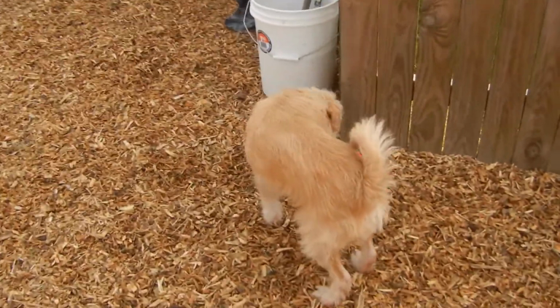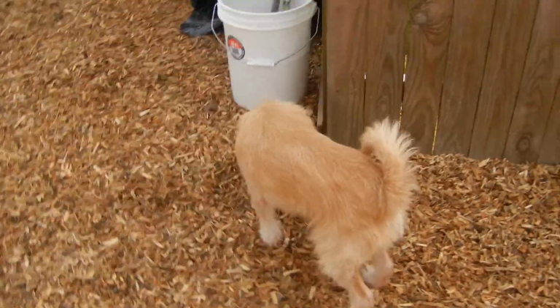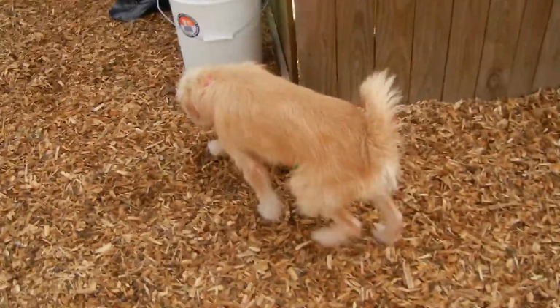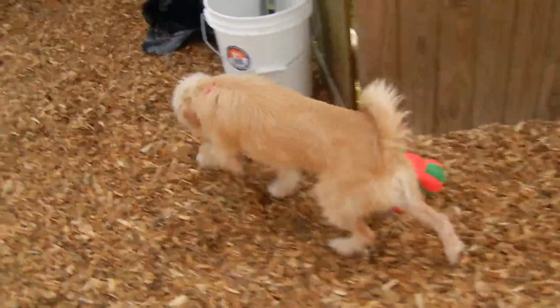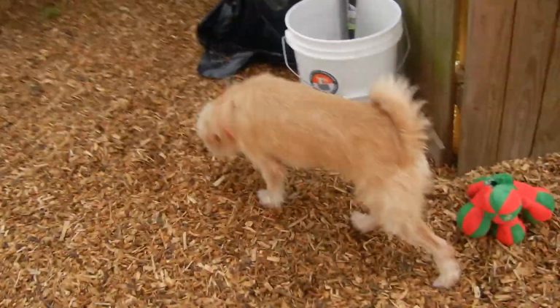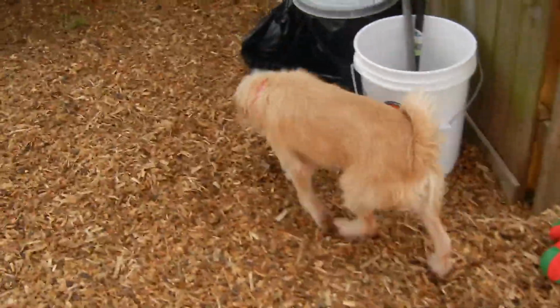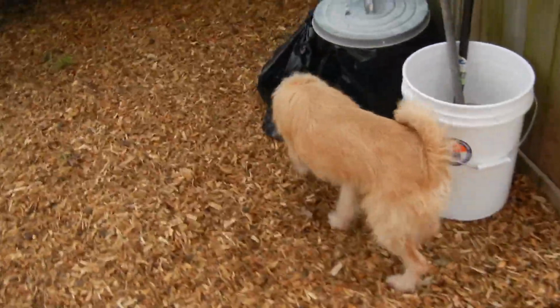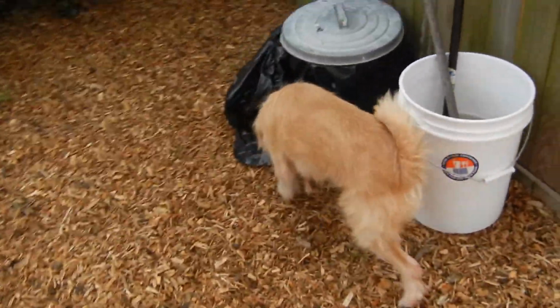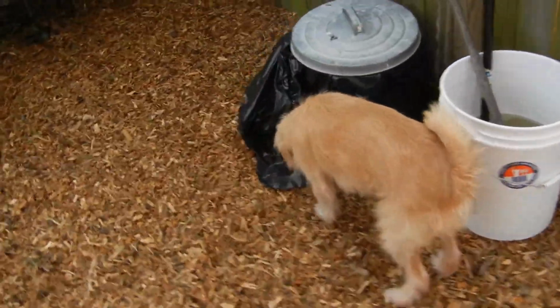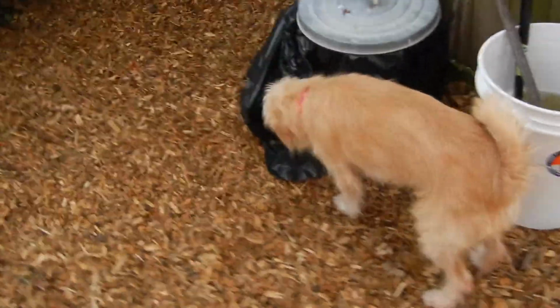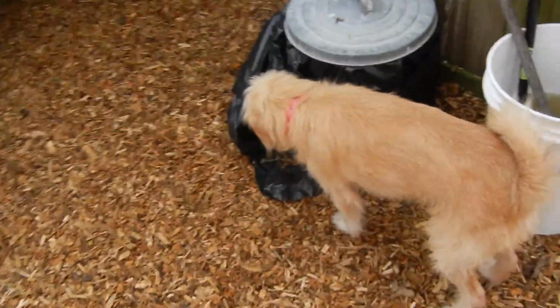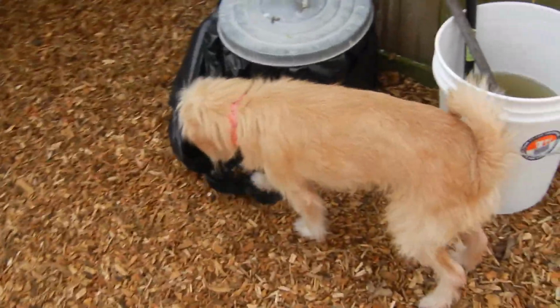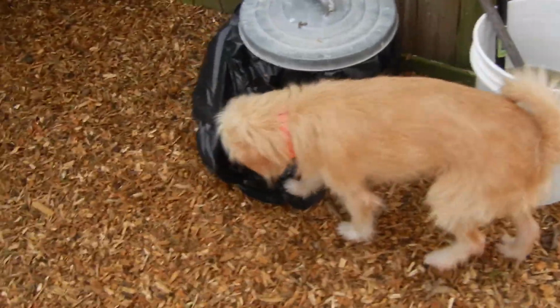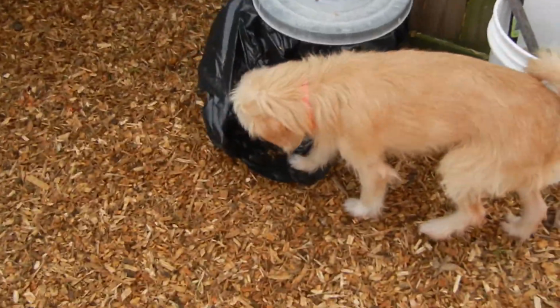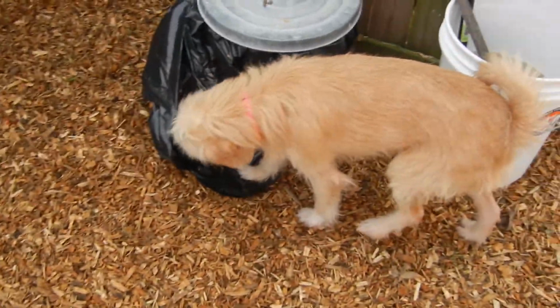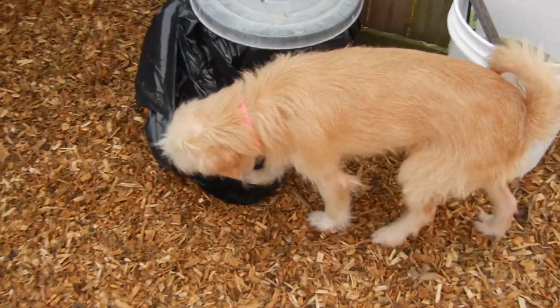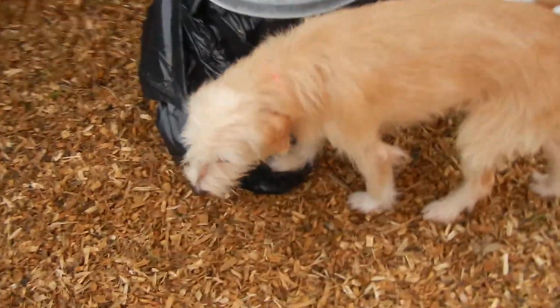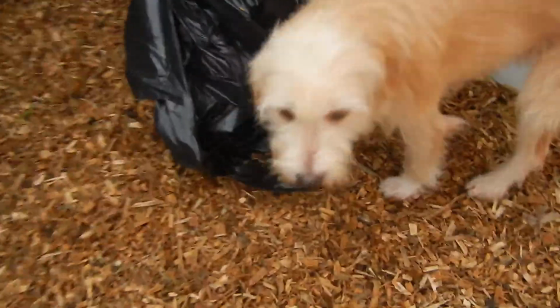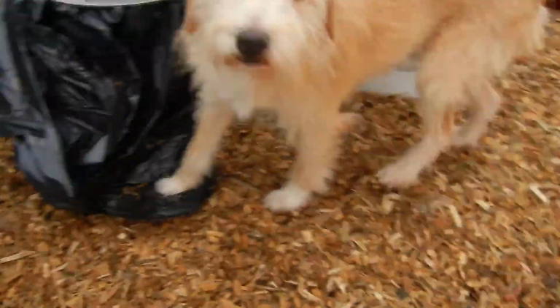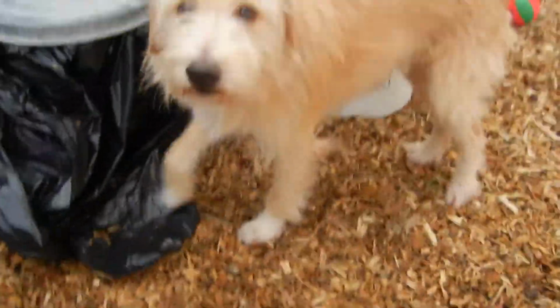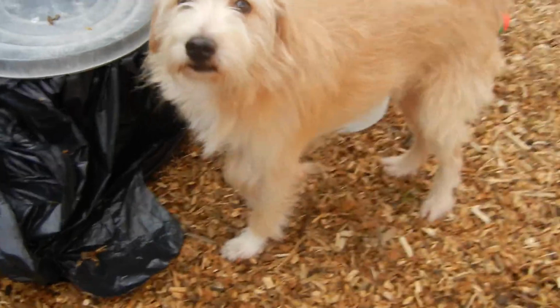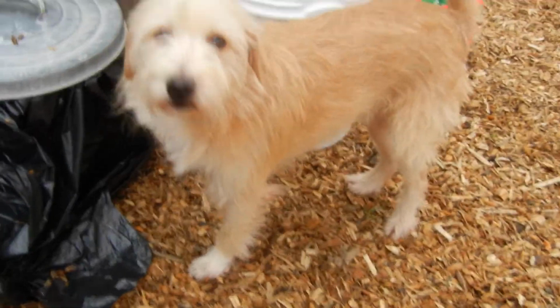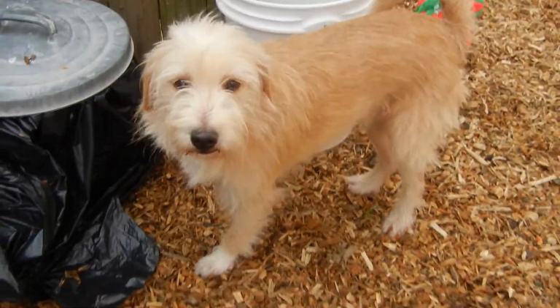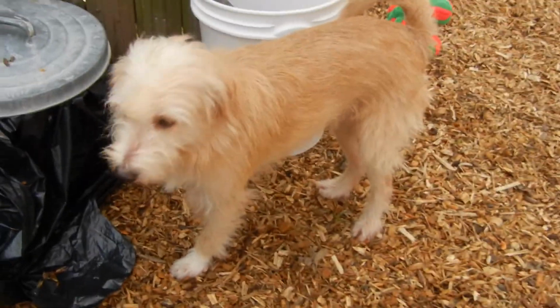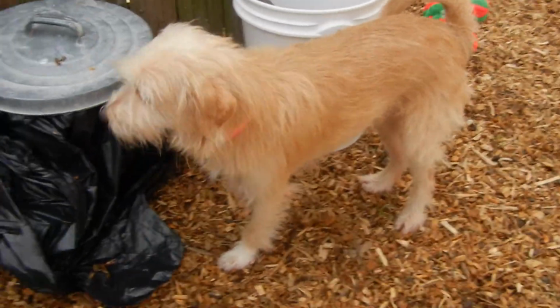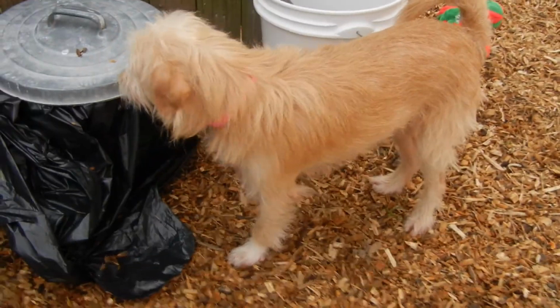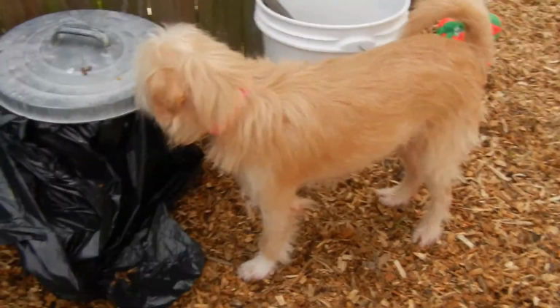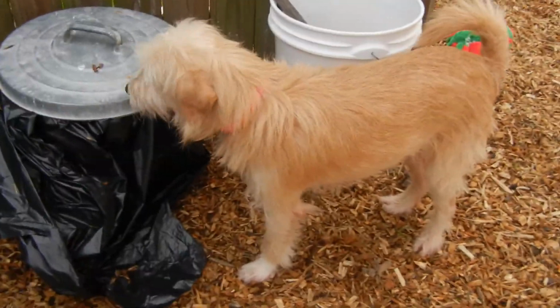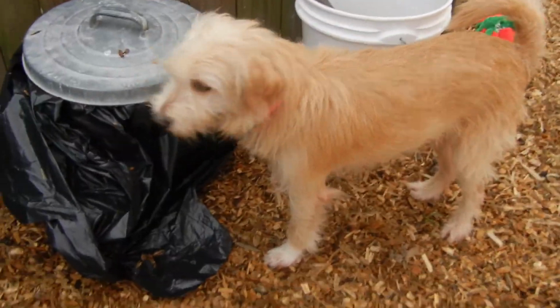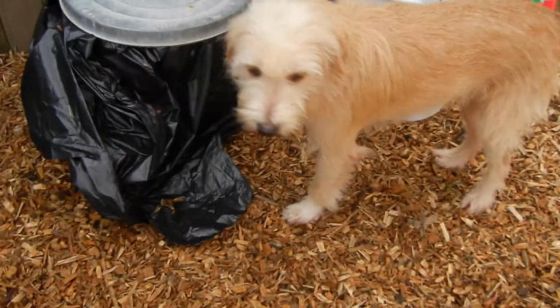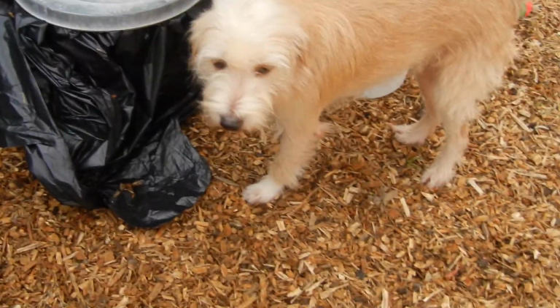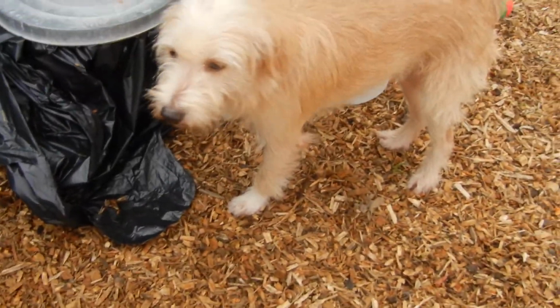Lassie is looking for a quality forever home. Plan to come by Poodle Rescue of Houston any day 9 to 4:30 to meet this pretty girl.